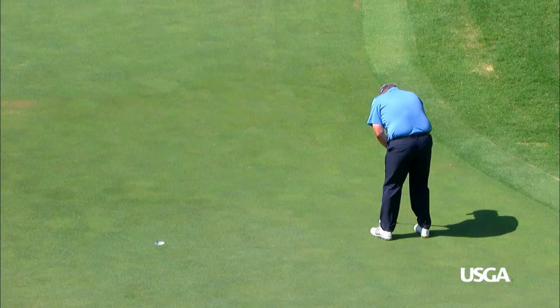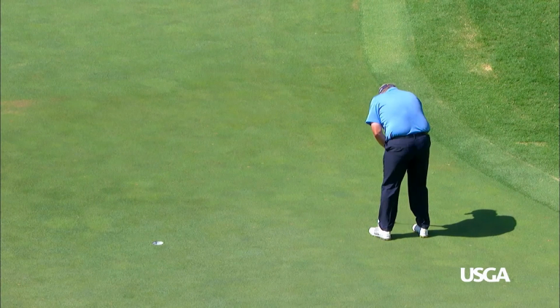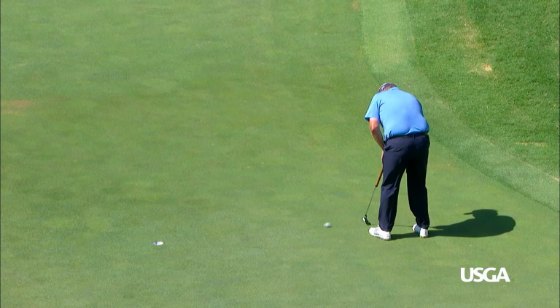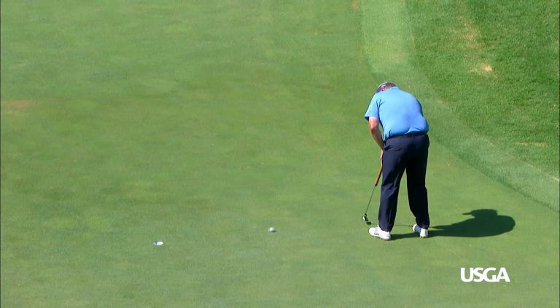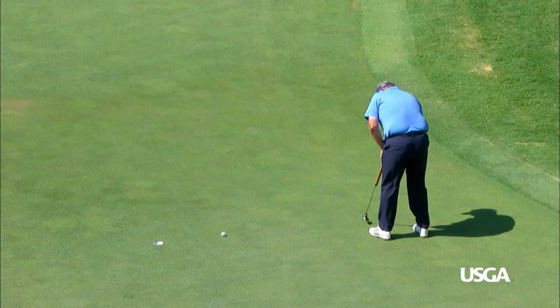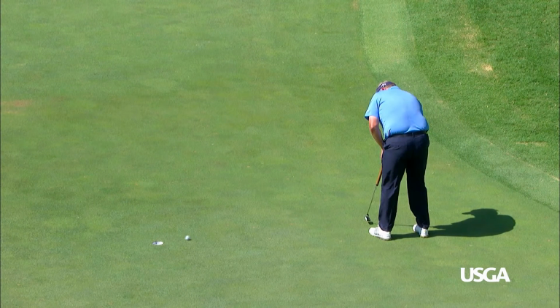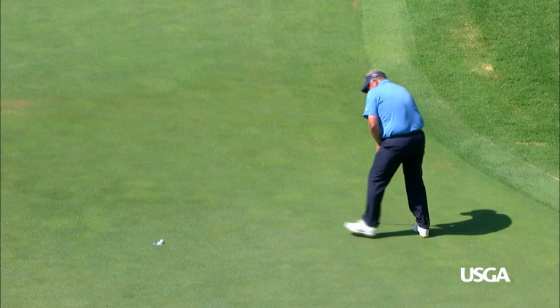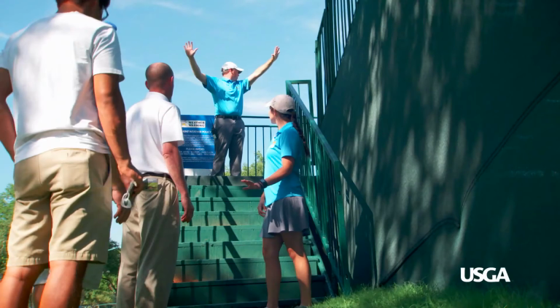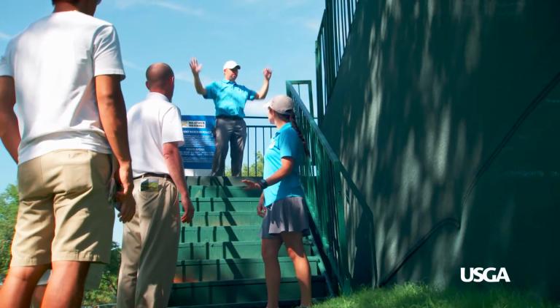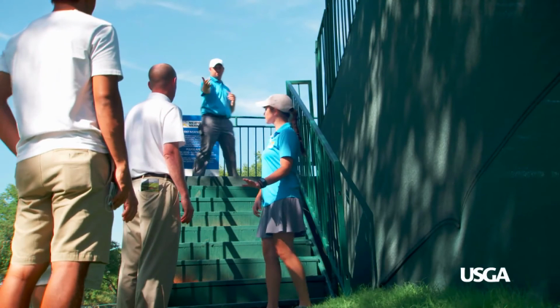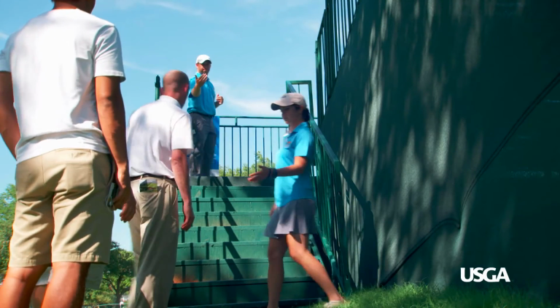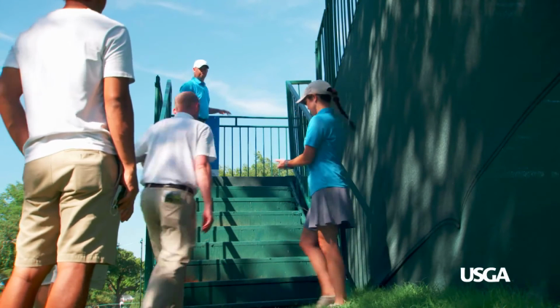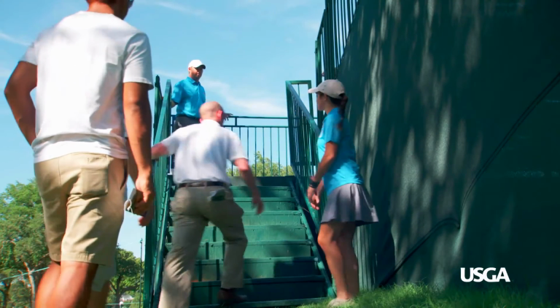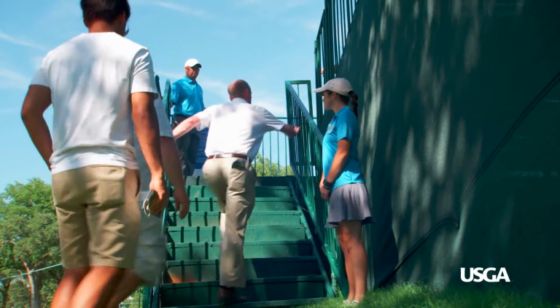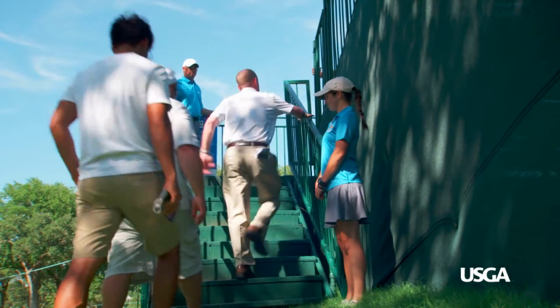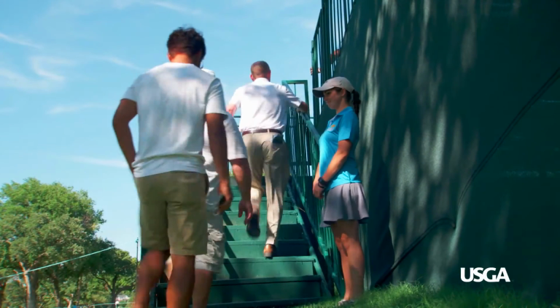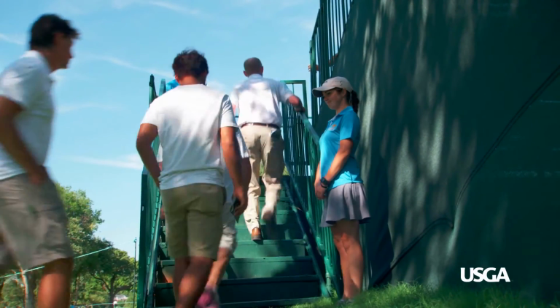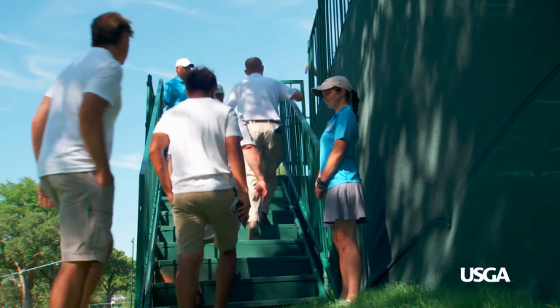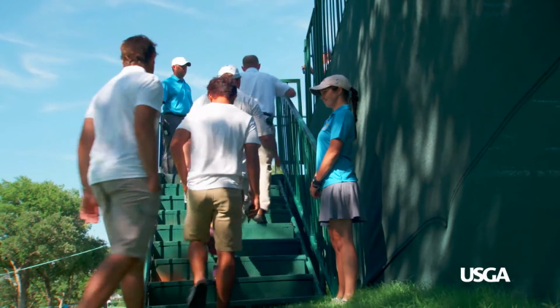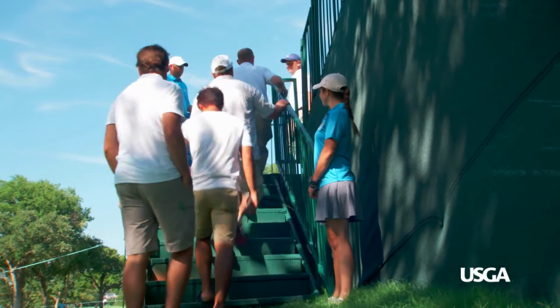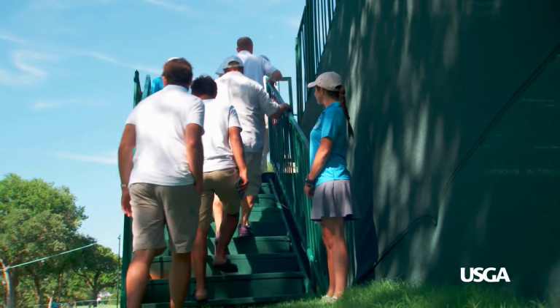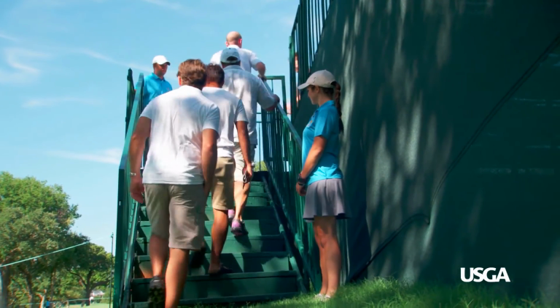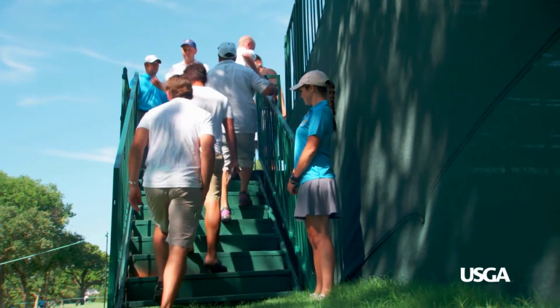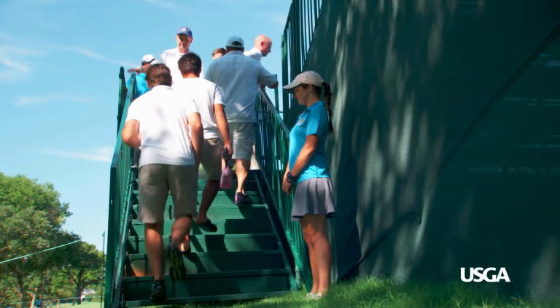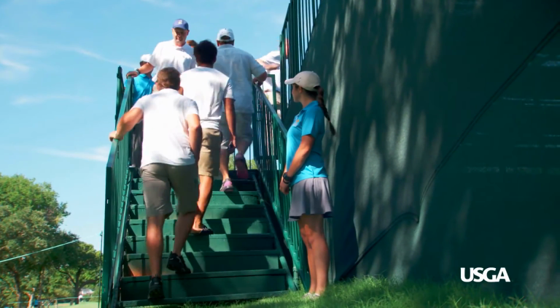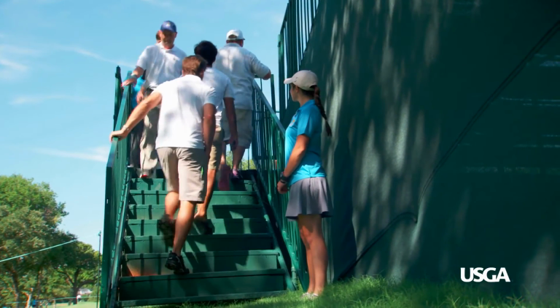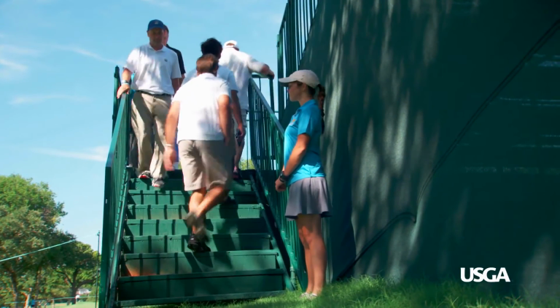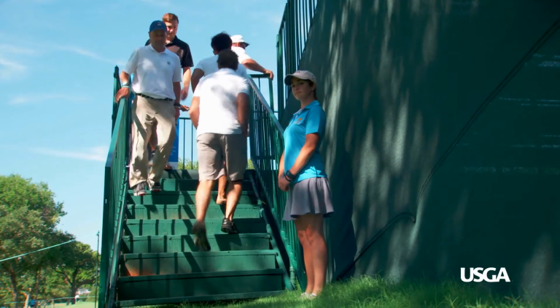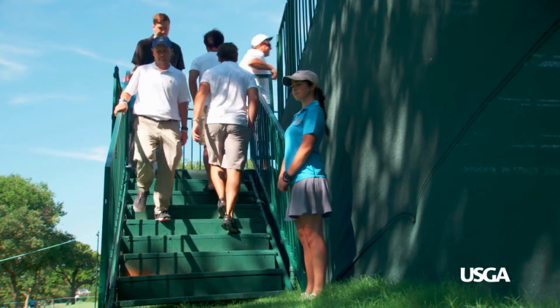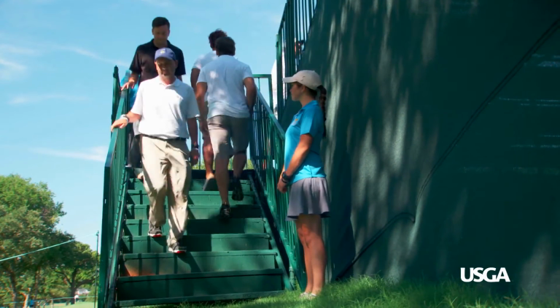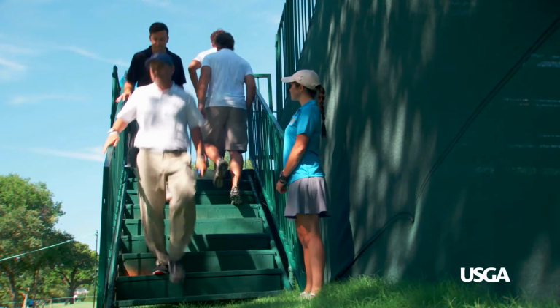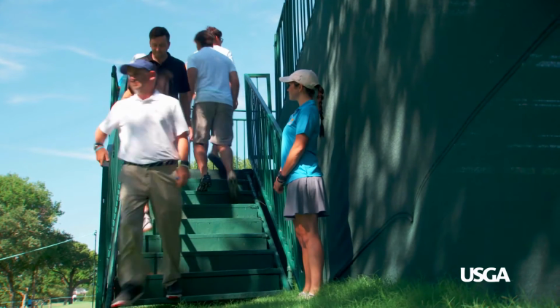Once the player group has finished playing at the tee or green, the marshal at the top of the stairs should notify the spectators that they may enter or exit the grandstands. When play returns to the area, the marshals will temporarily restrict any entry or exit again.